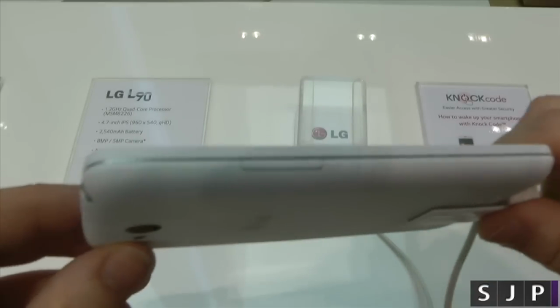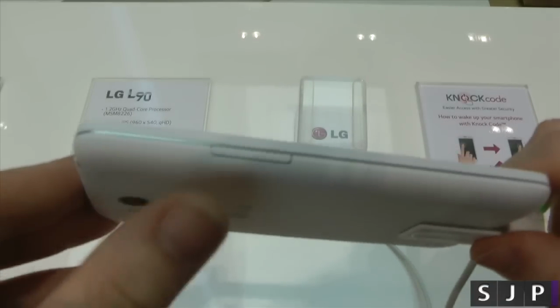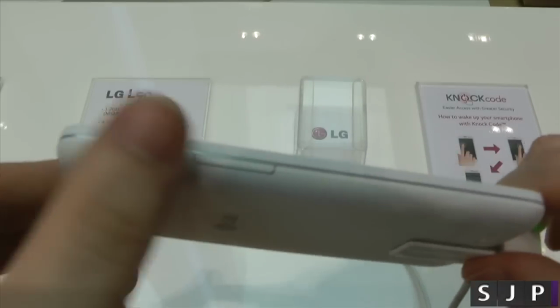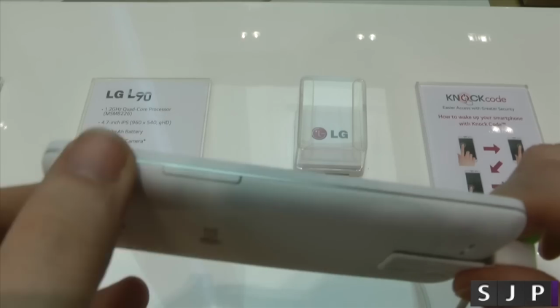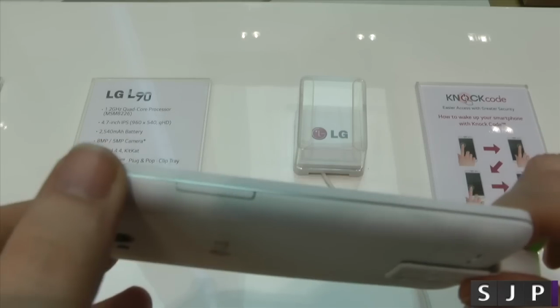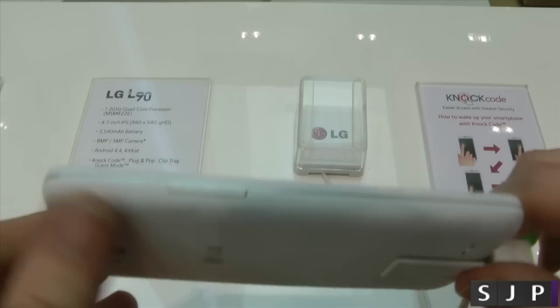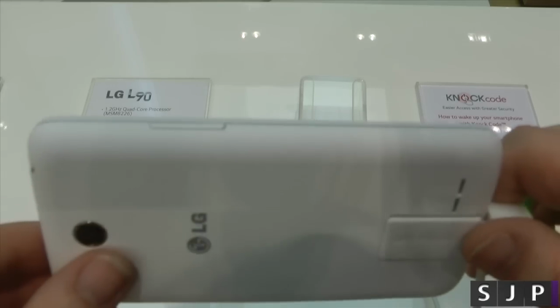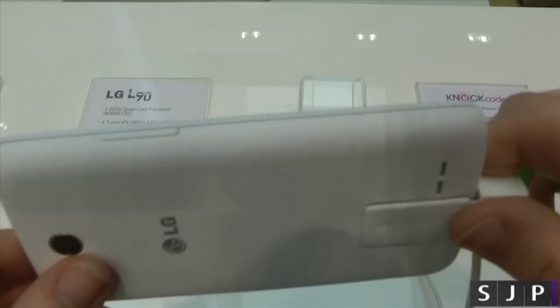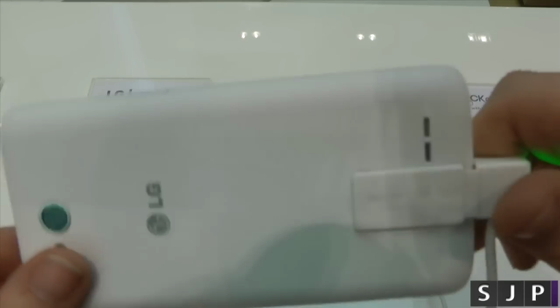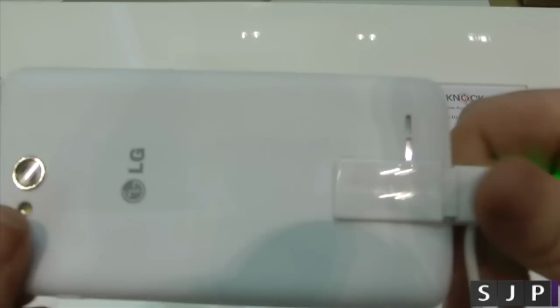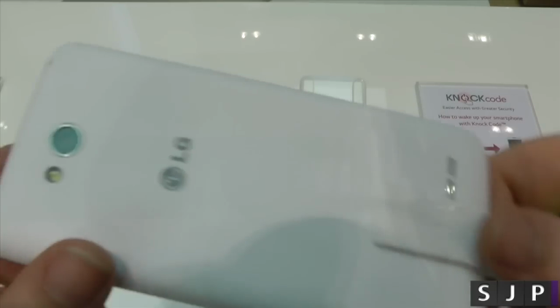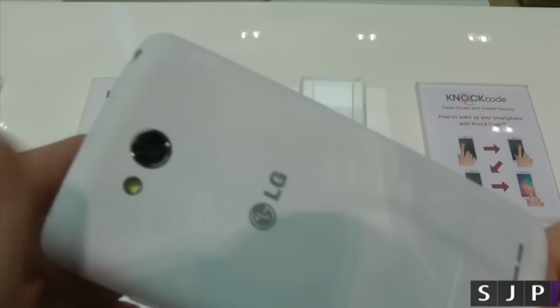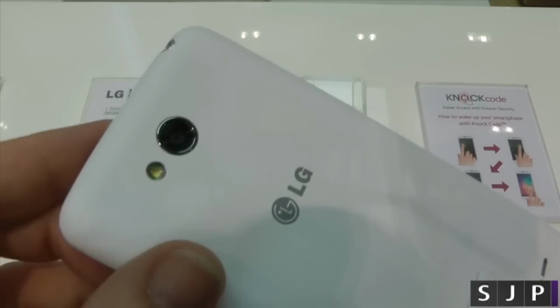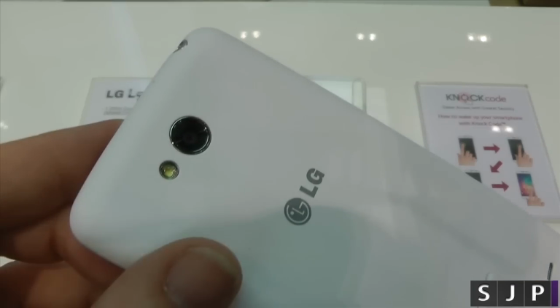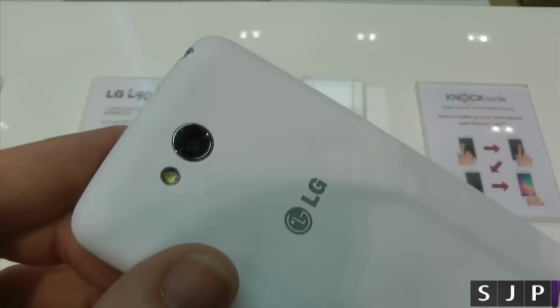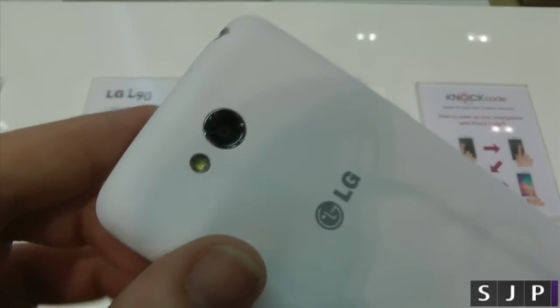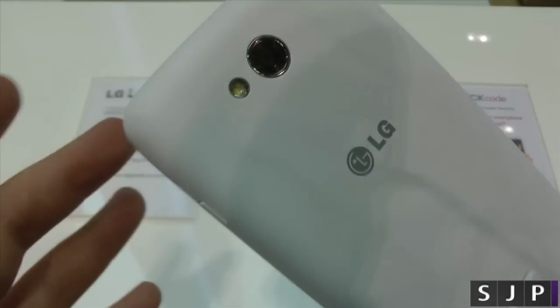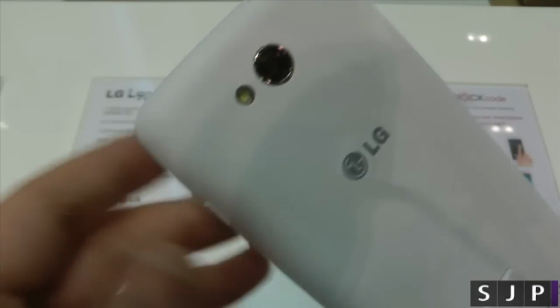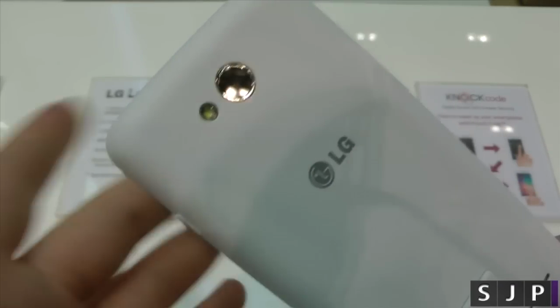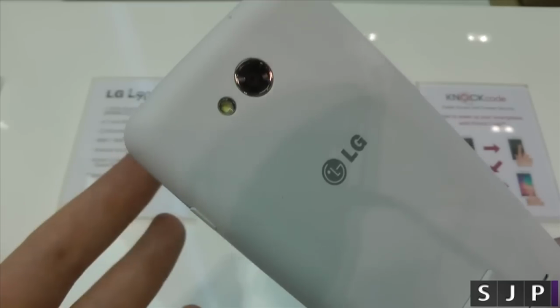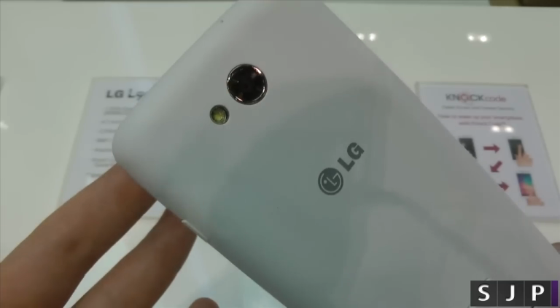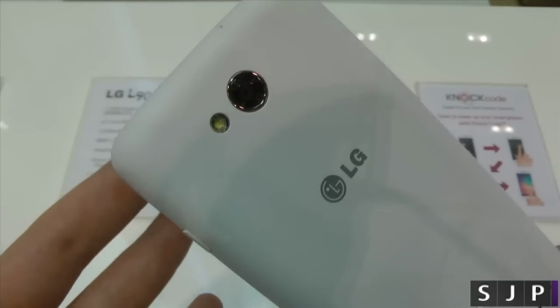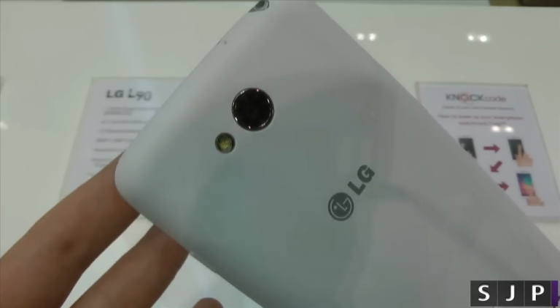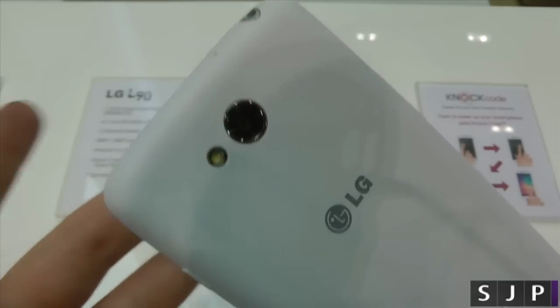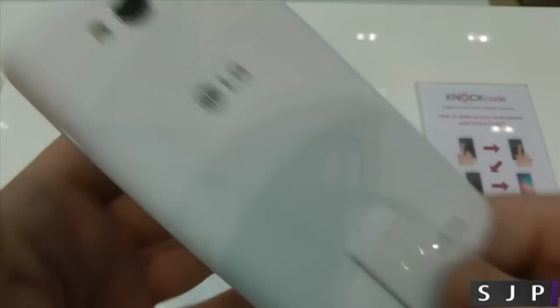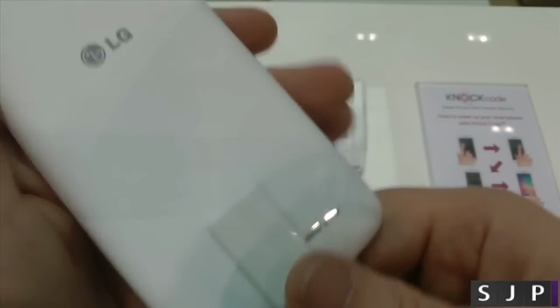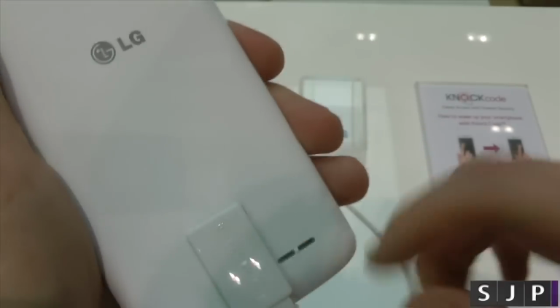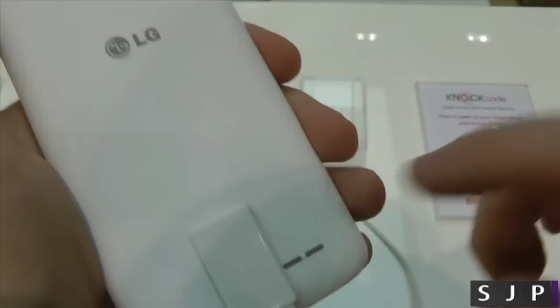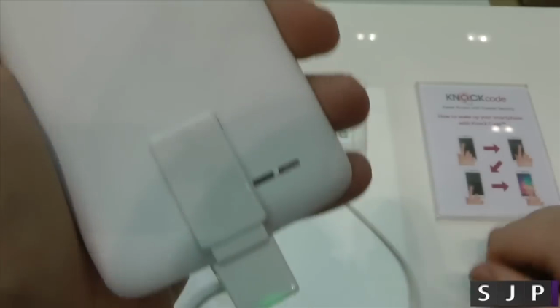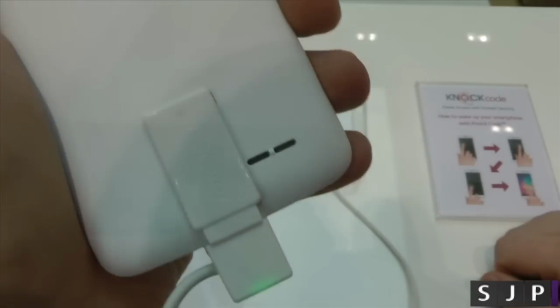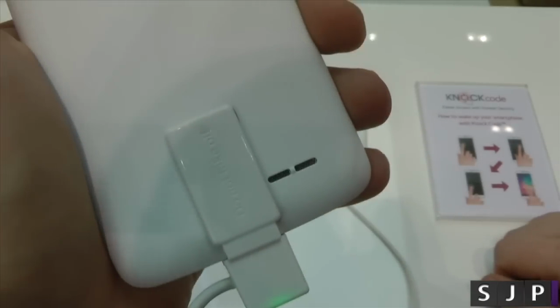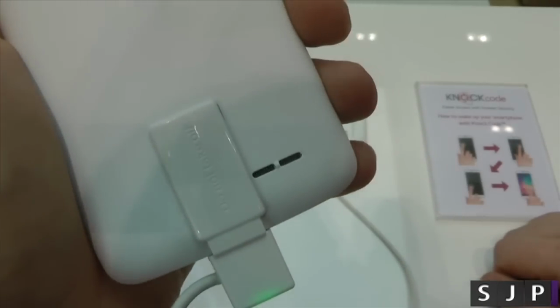Left side of the device, the volume up and down. And then on the back of it again, you've got that either 8 or 5 megapixel camera — it can change depending on where you are. And then you've got your speakerphone as well.